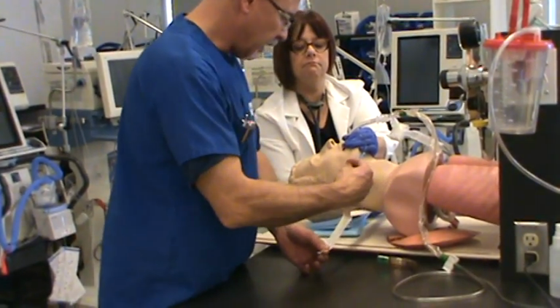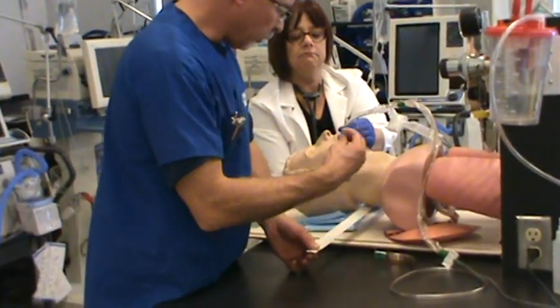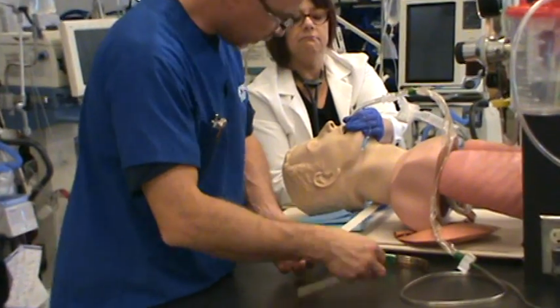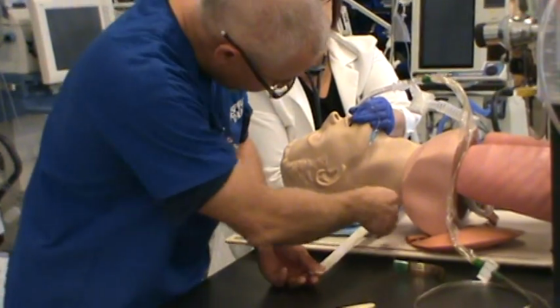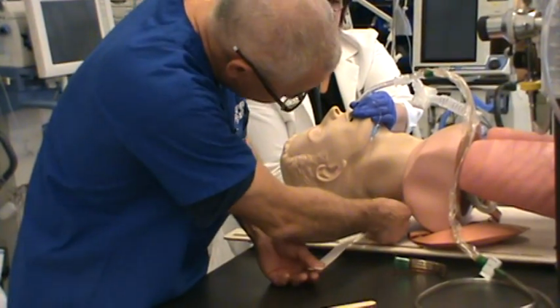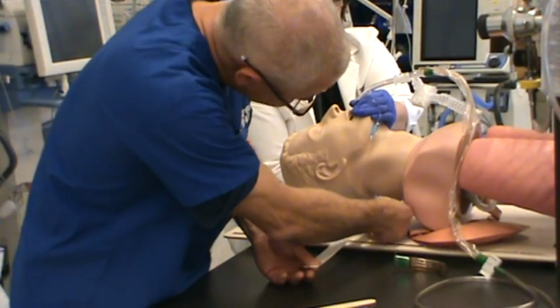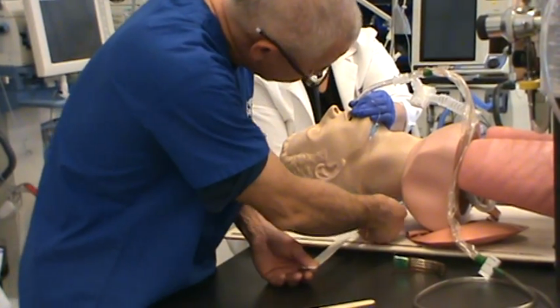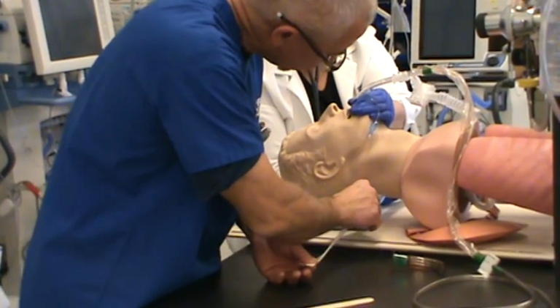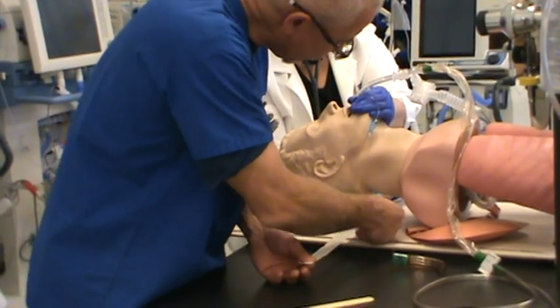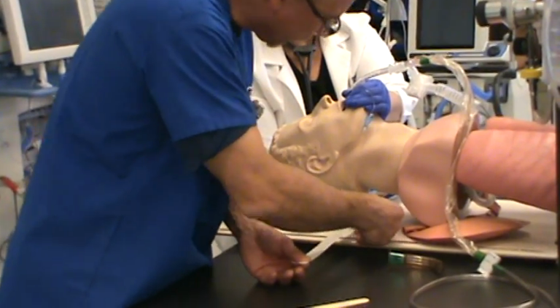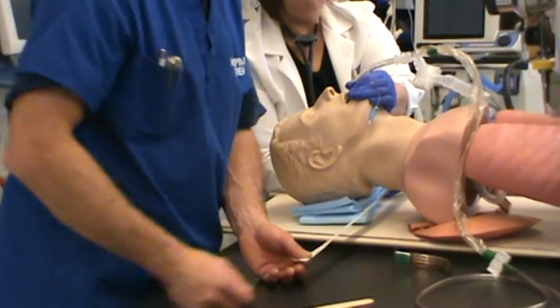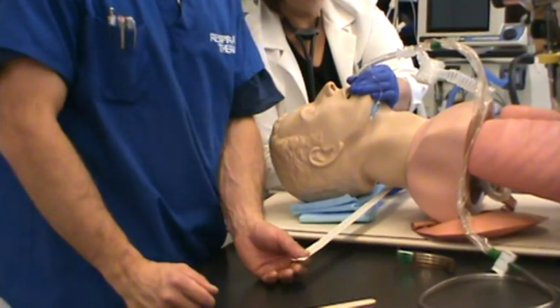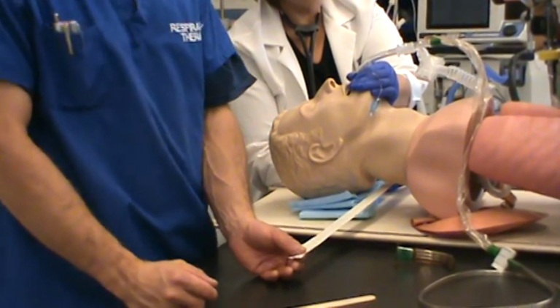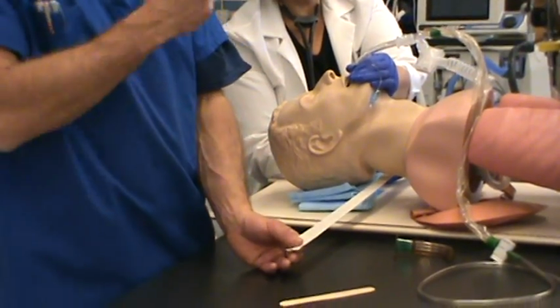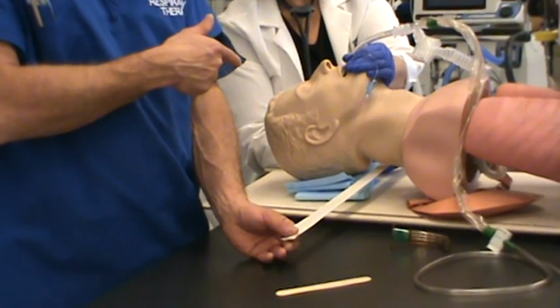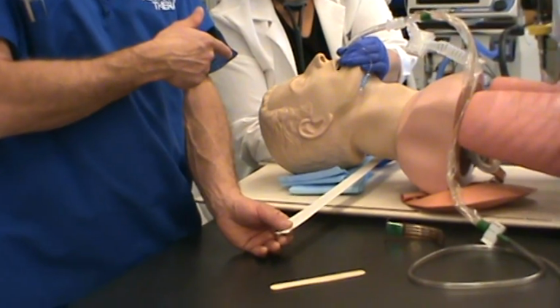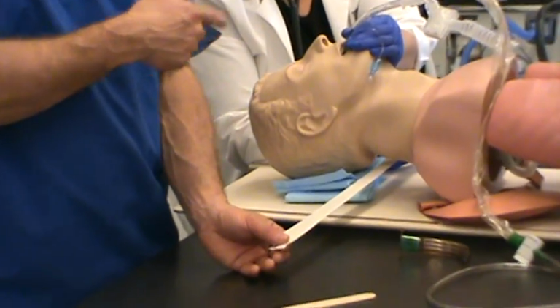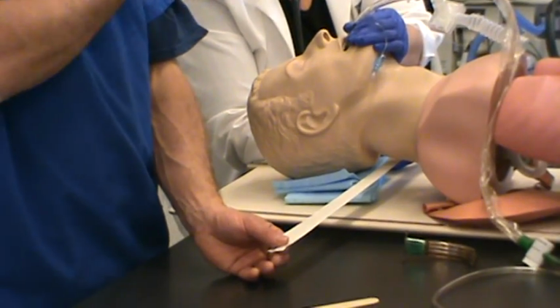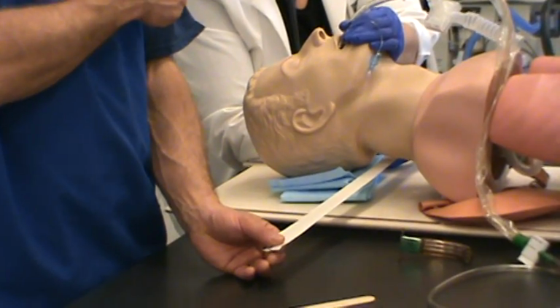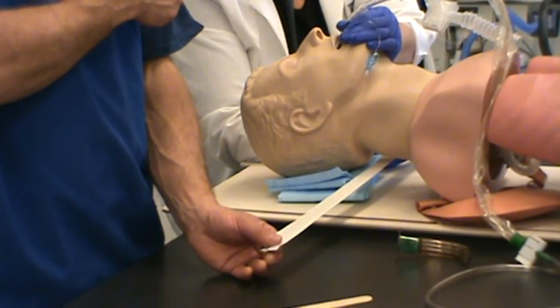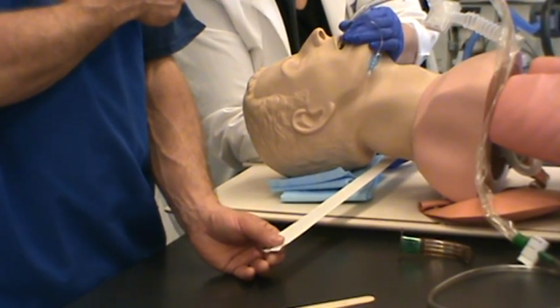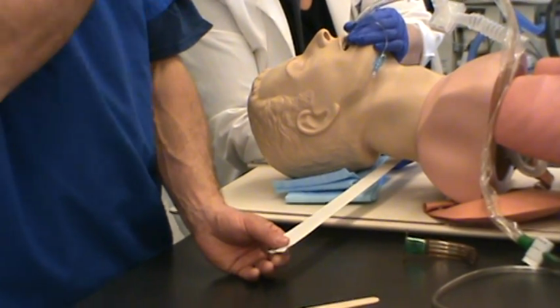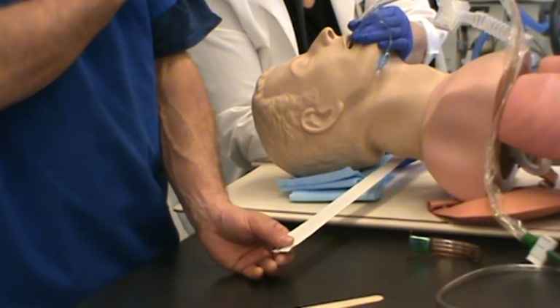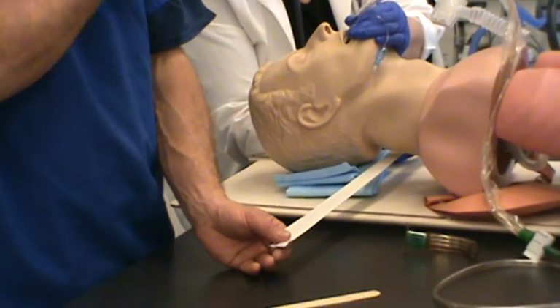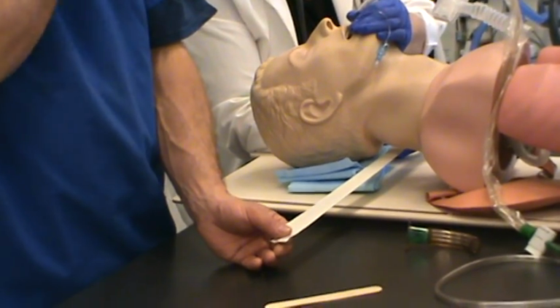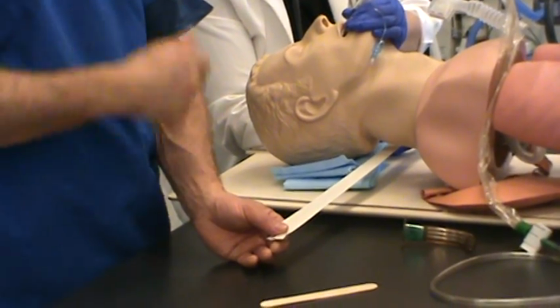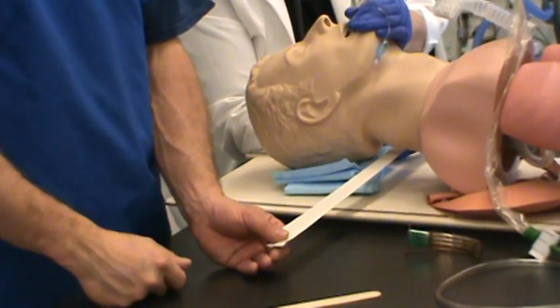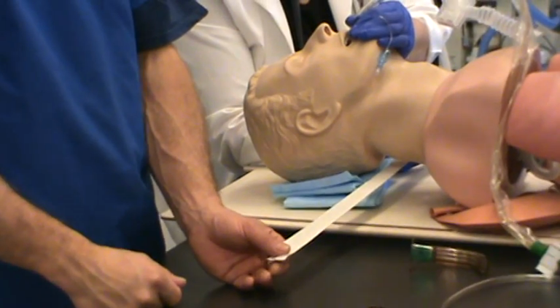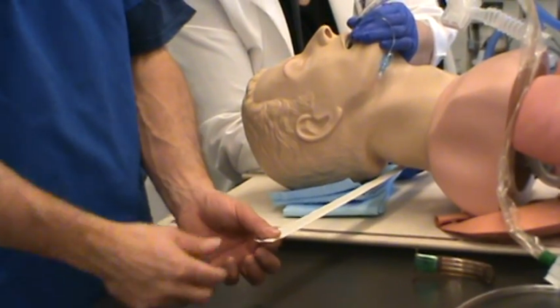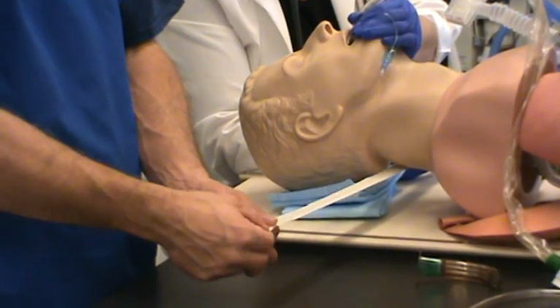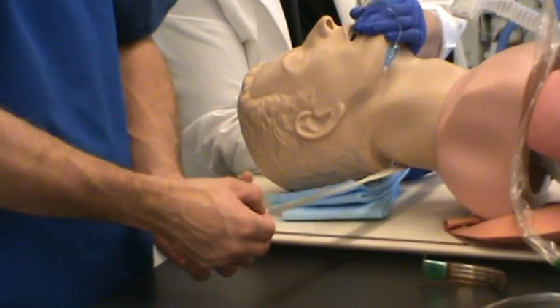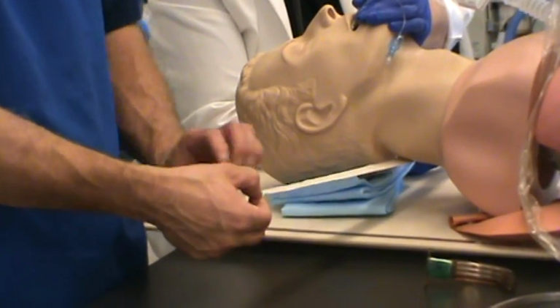The assistant's role is to ensure that ventilation is going on, the tube is secure, and they're holding onto the tape. They've got a really, really important role to perform while you're doing this.